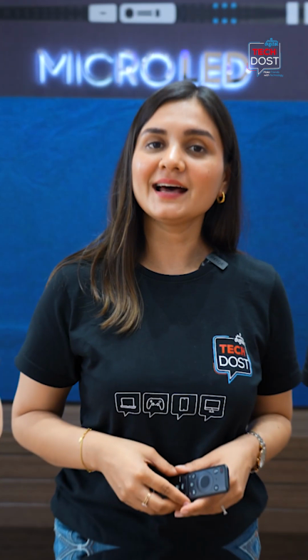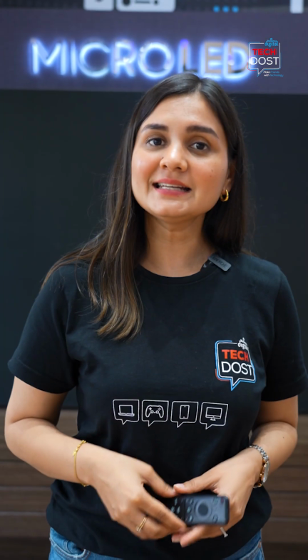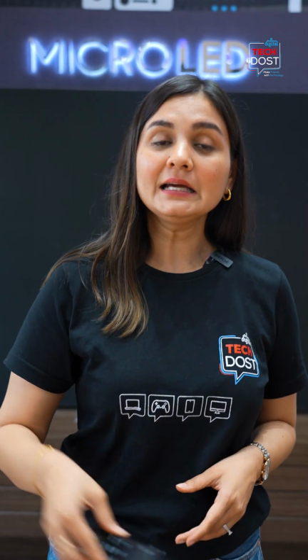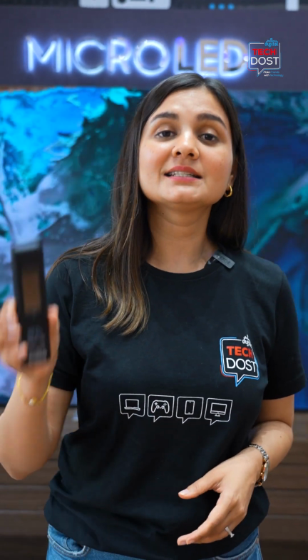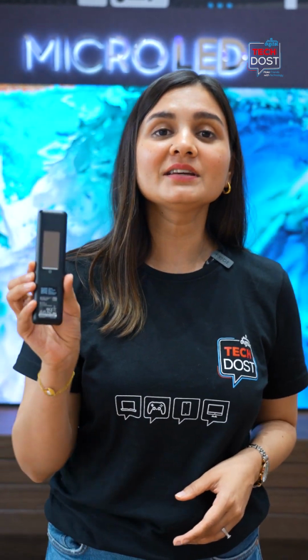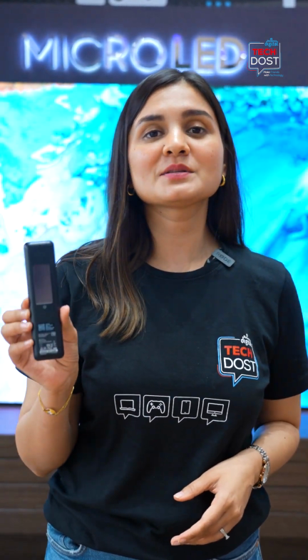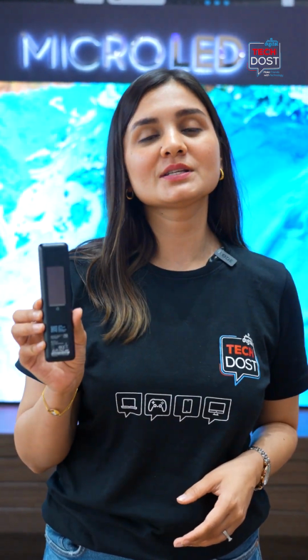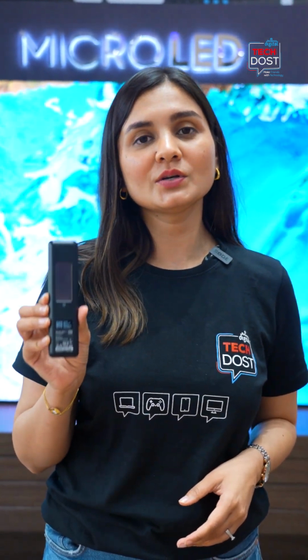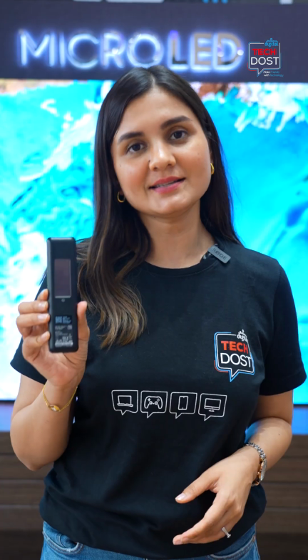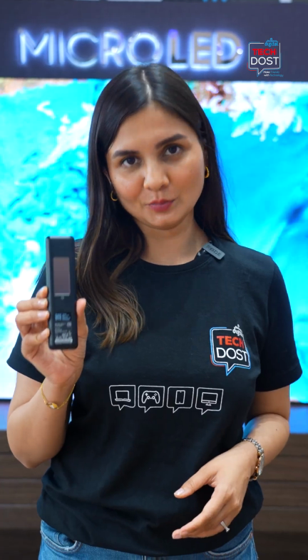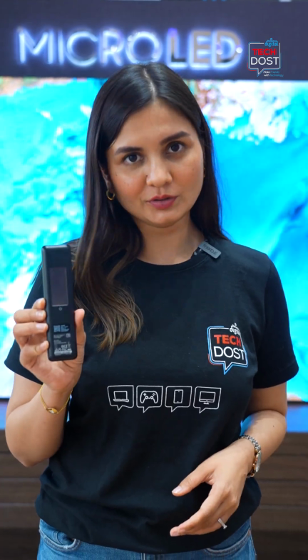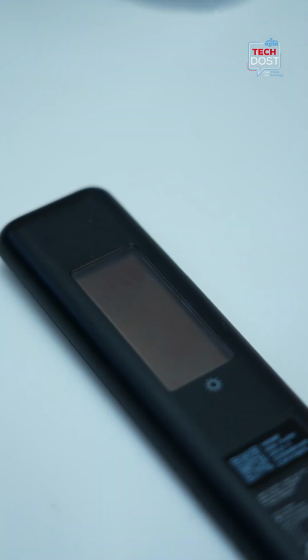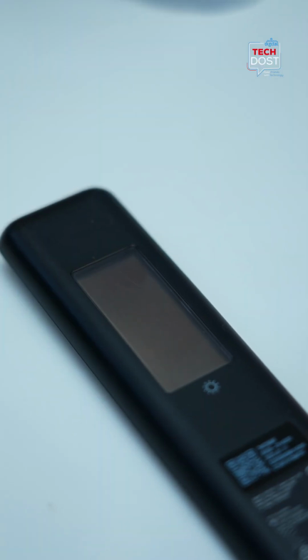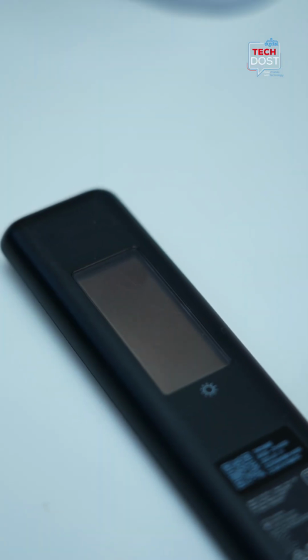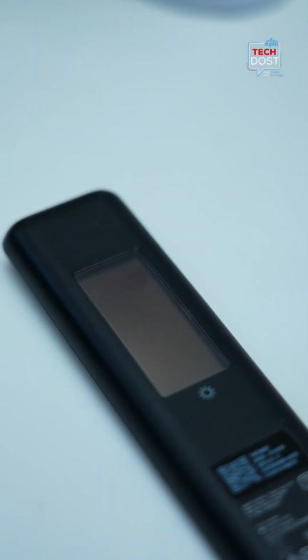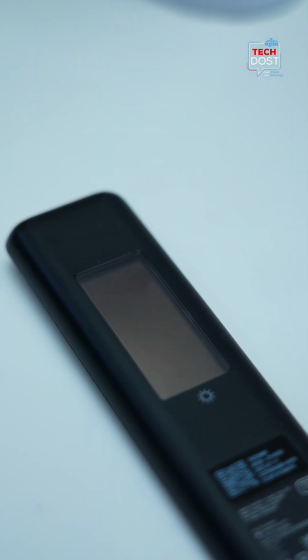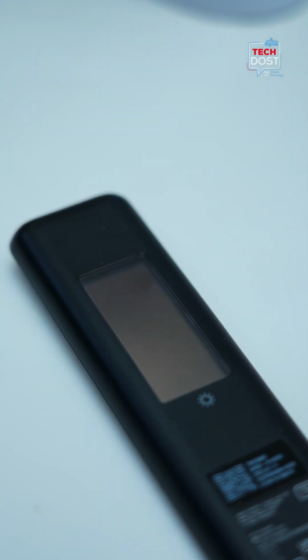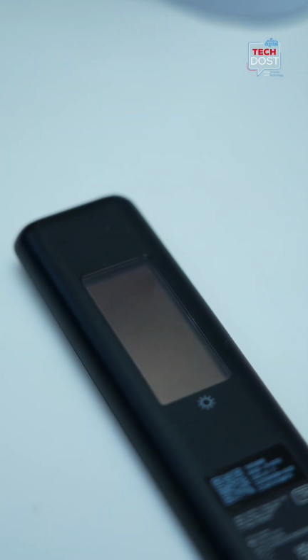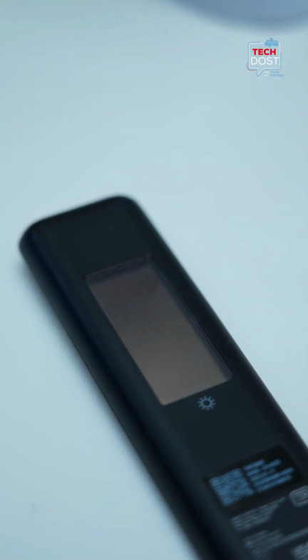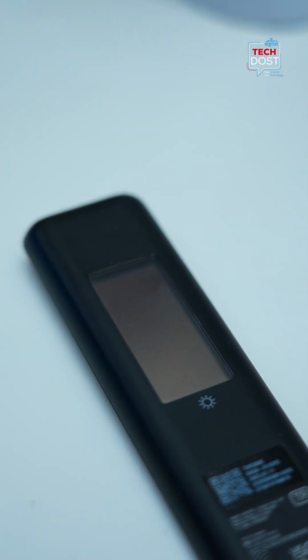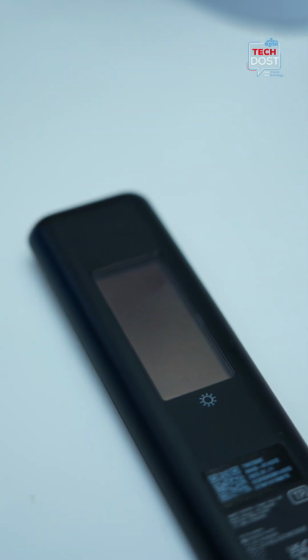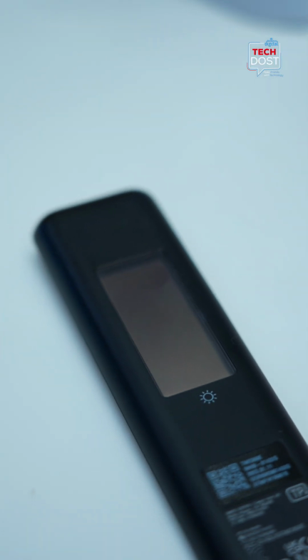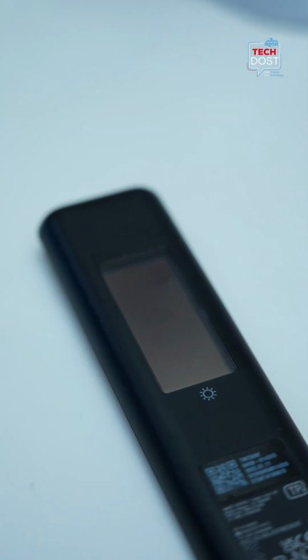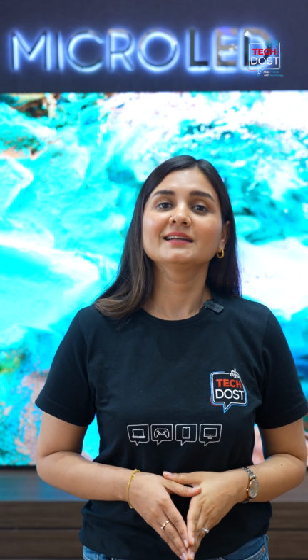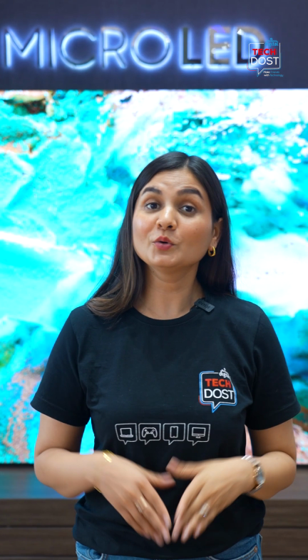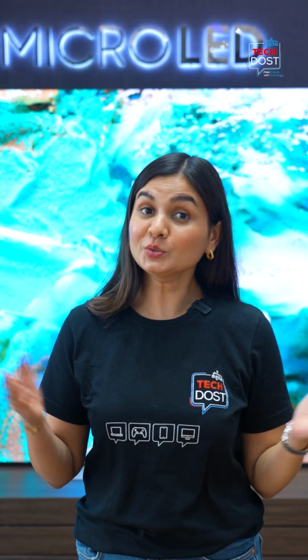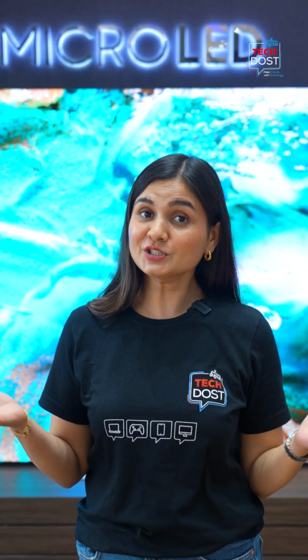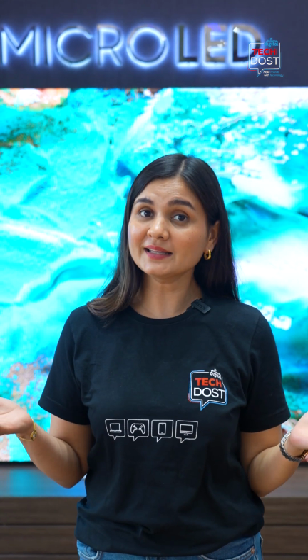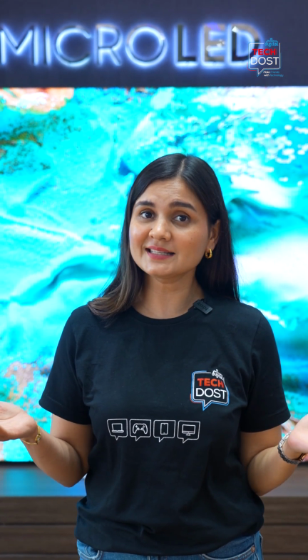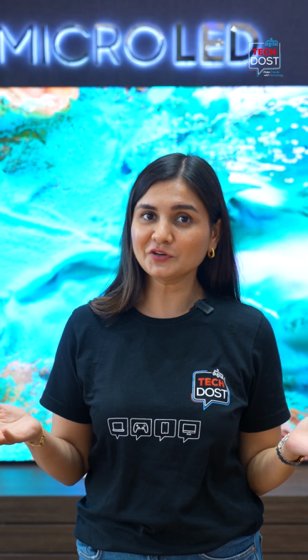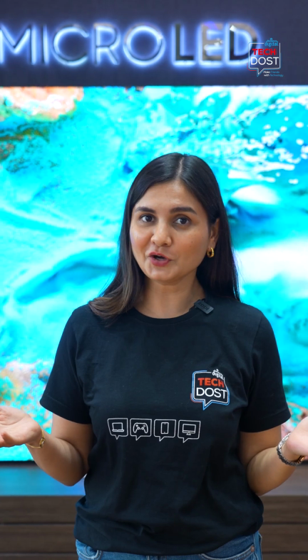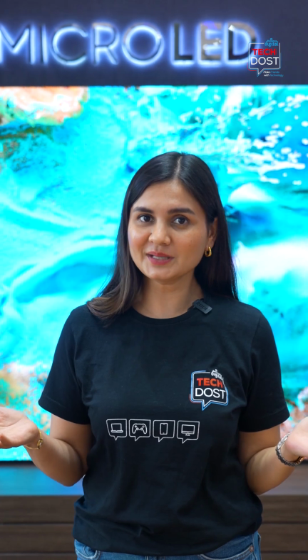Lastly, the TV comes with a solar cell remote which means it absorbs sunlight and charges batteries. Now would you like to buy this TV of your dreams?